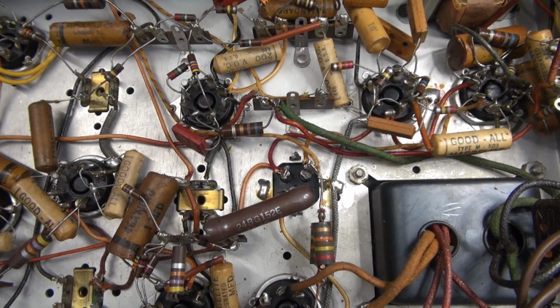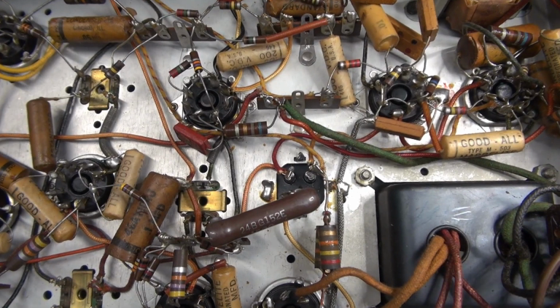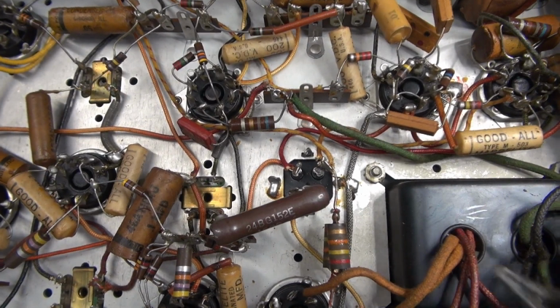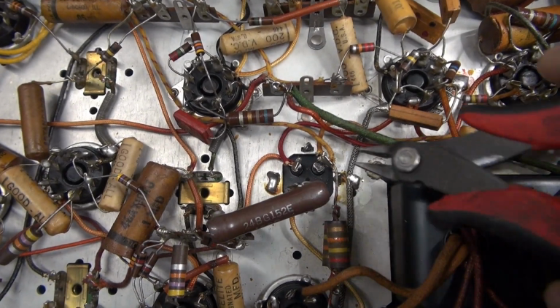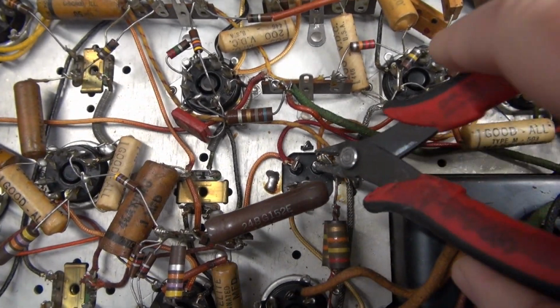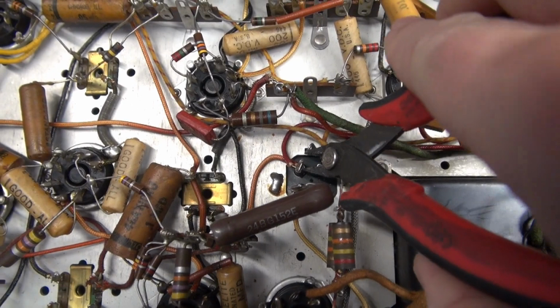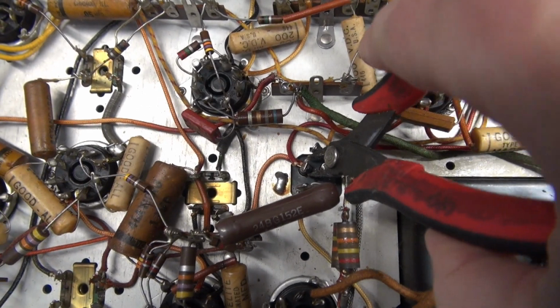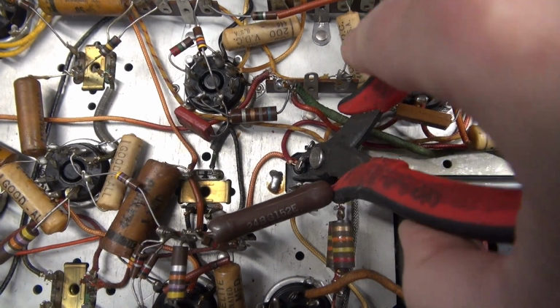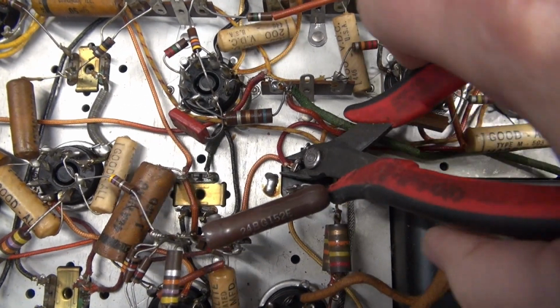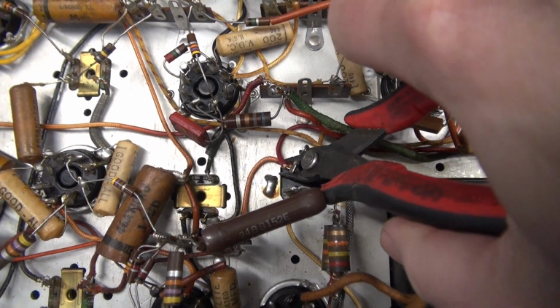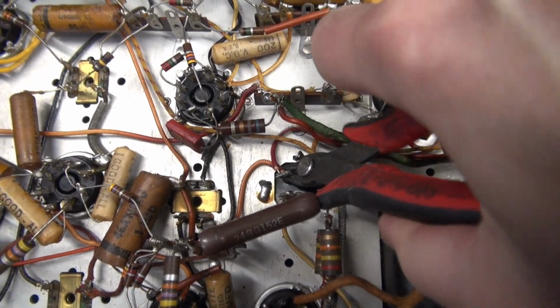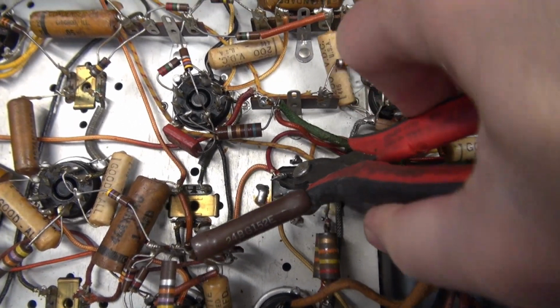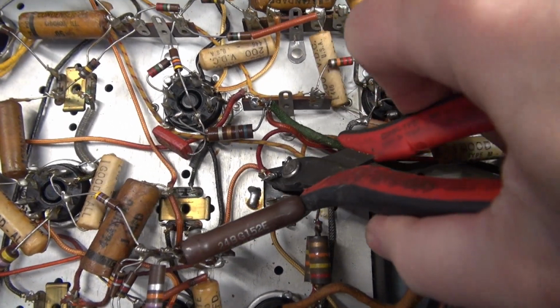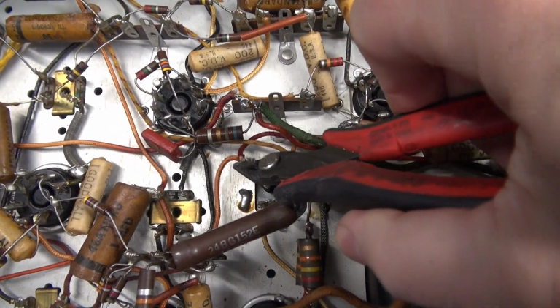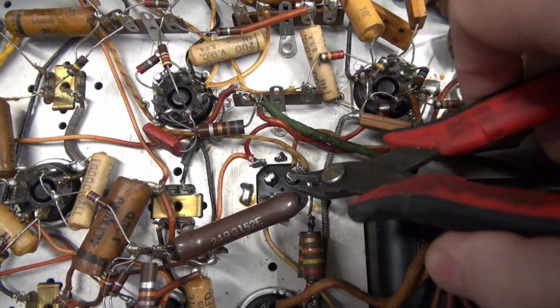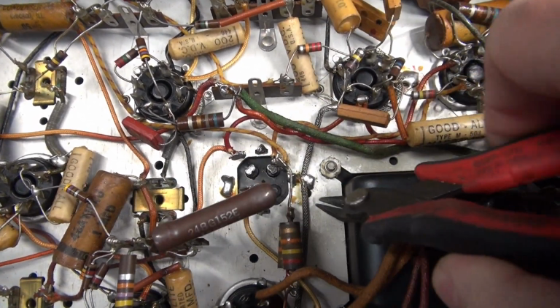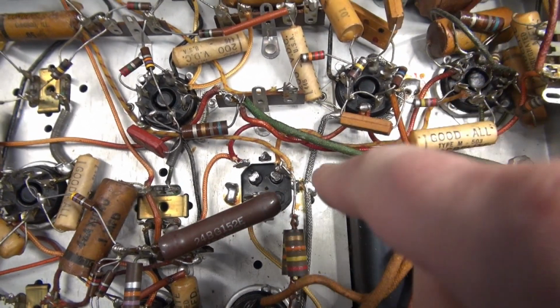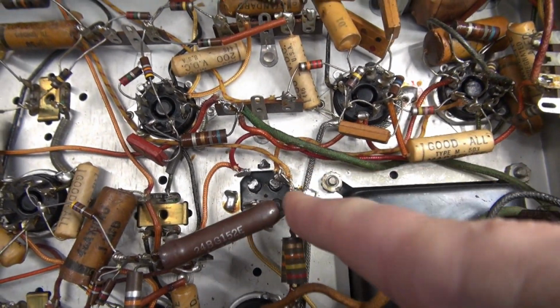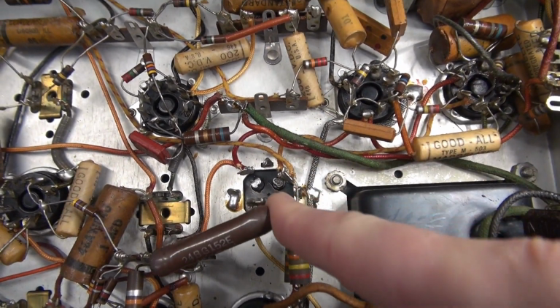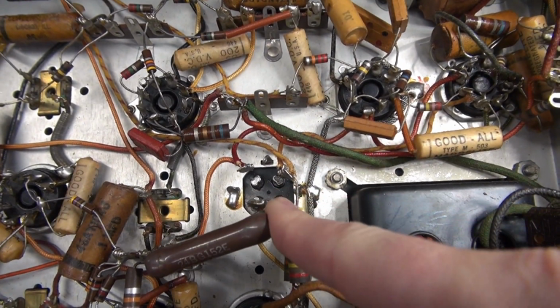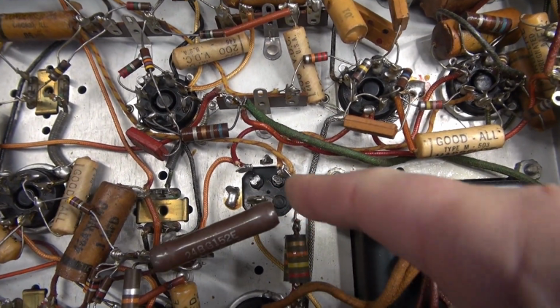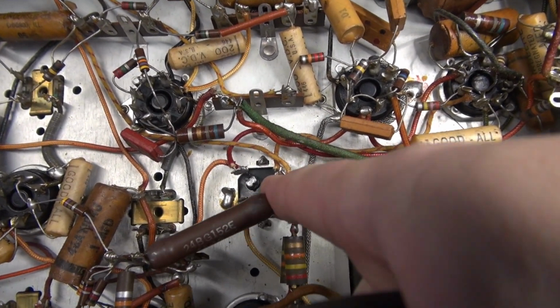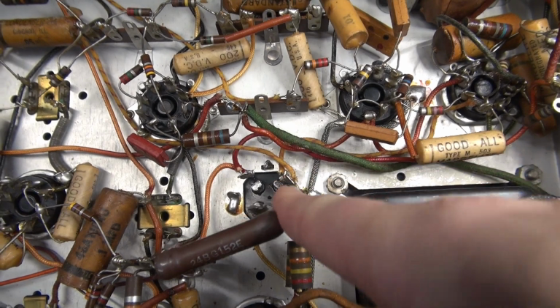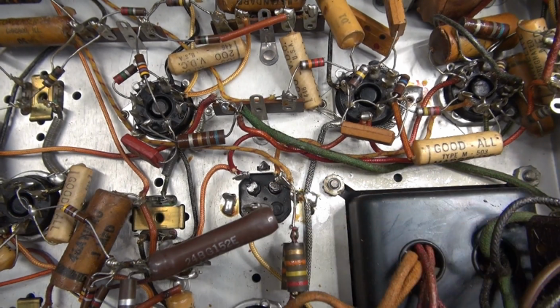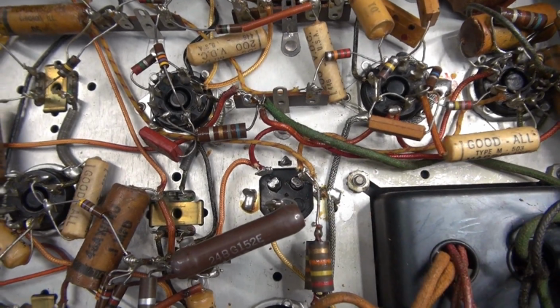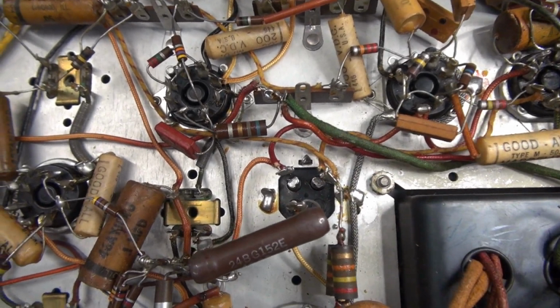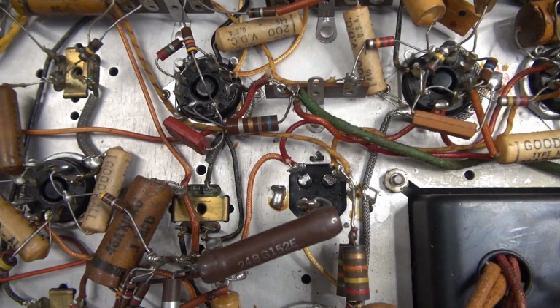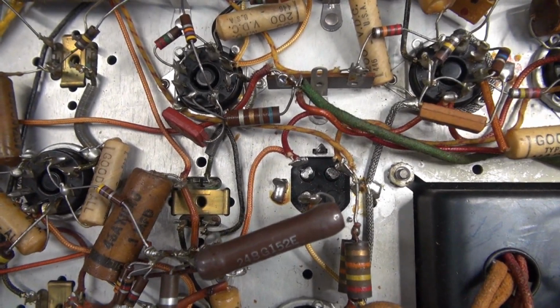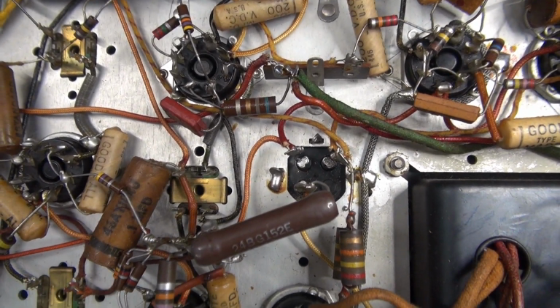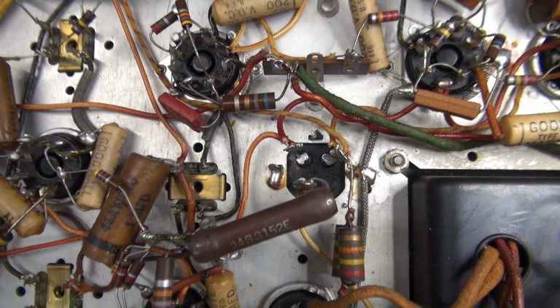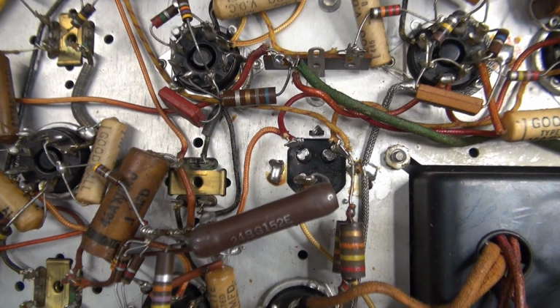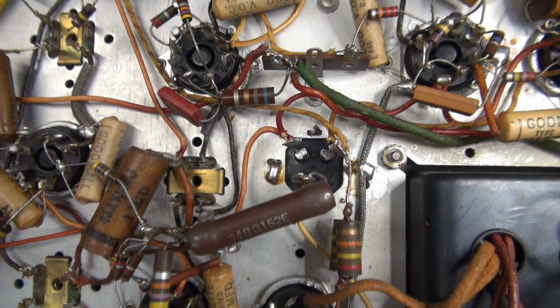To make changing filter caps easier, I always just come in here, cut the terminals off, raise the wires, and leave yourself a roadmap of how it was originally connected.